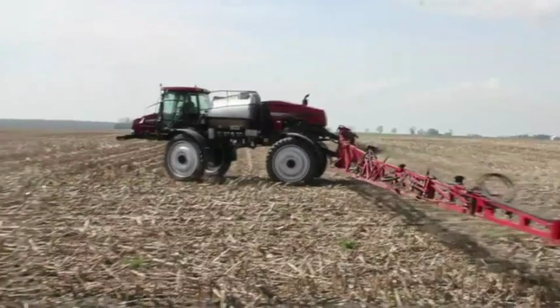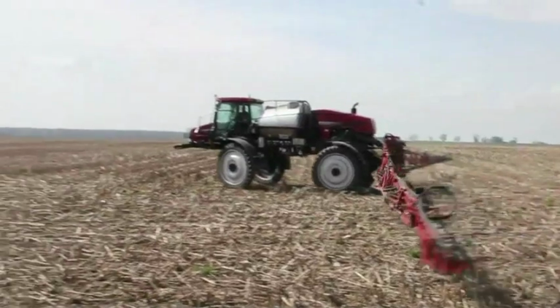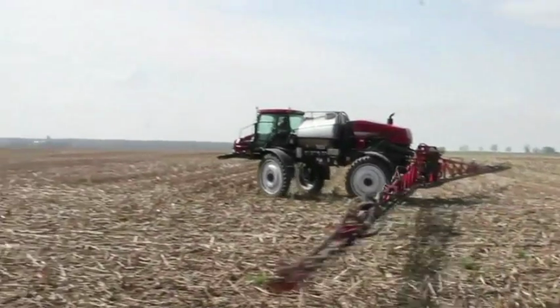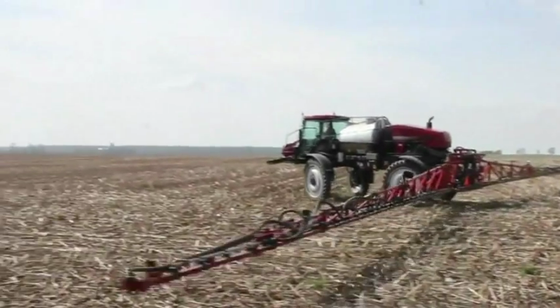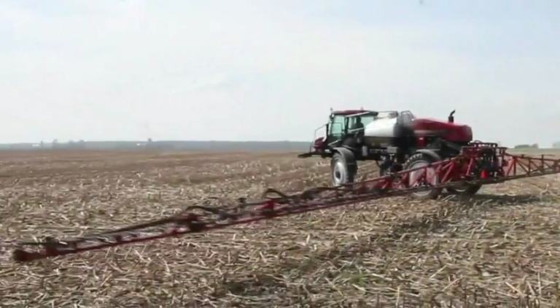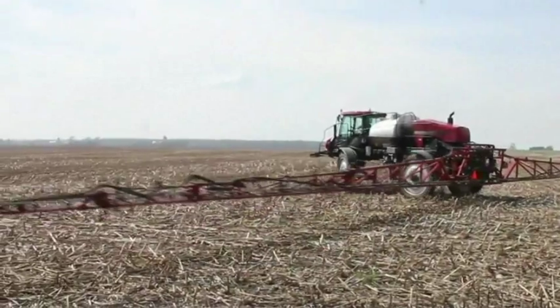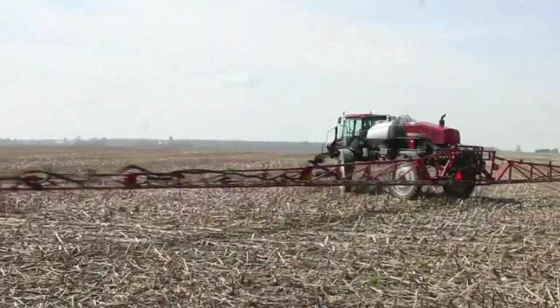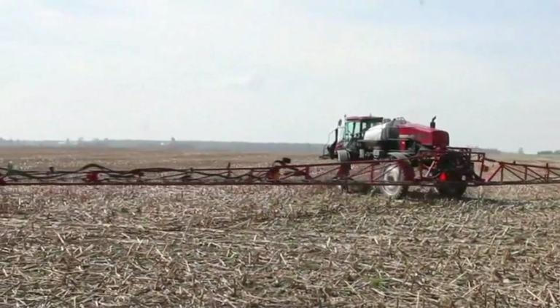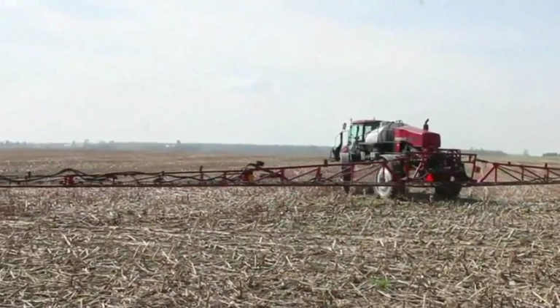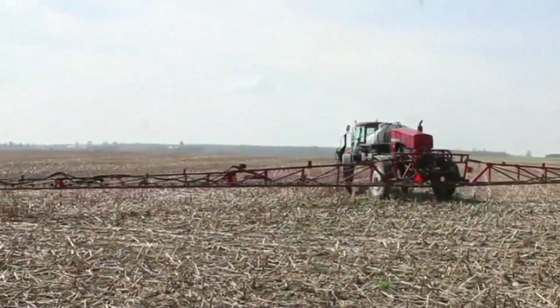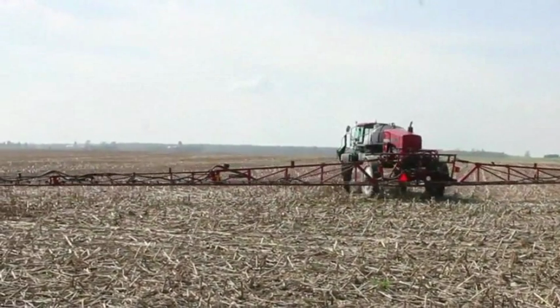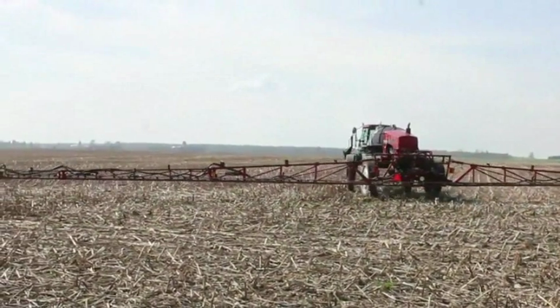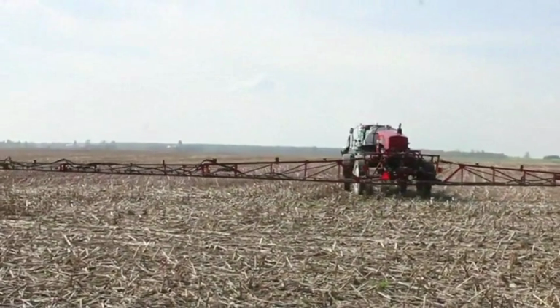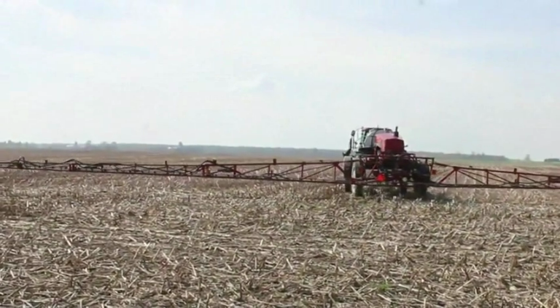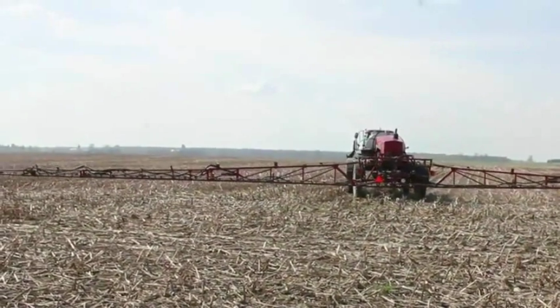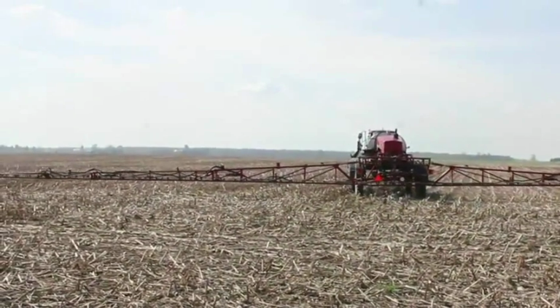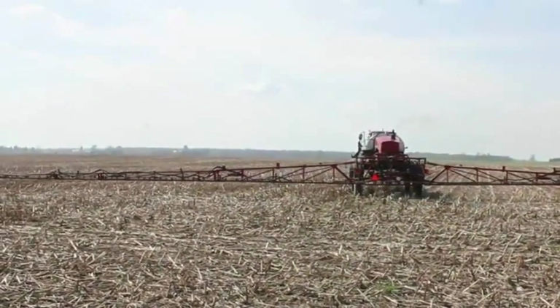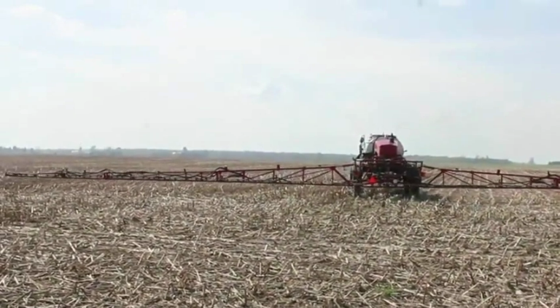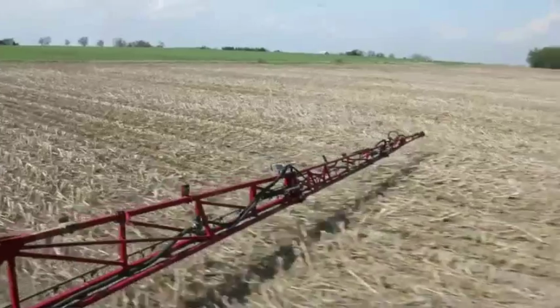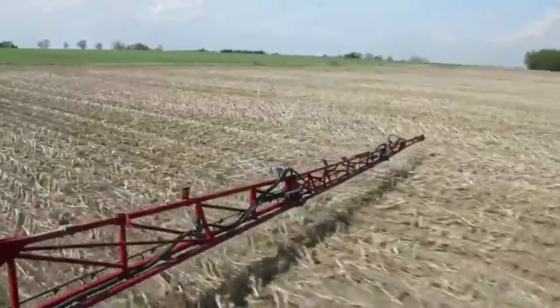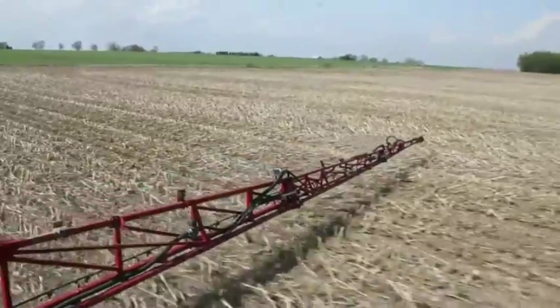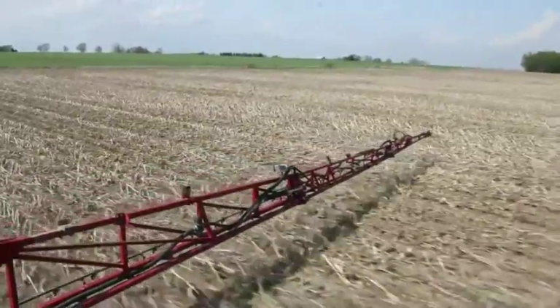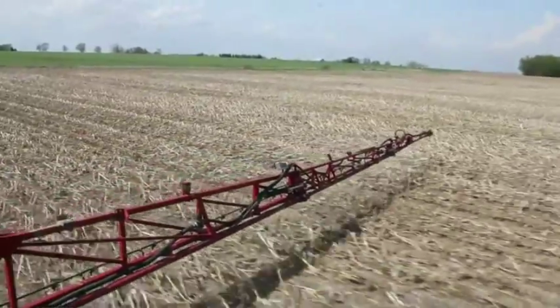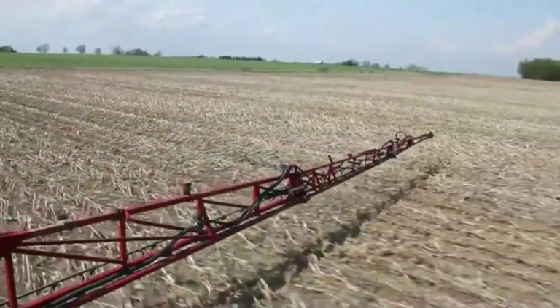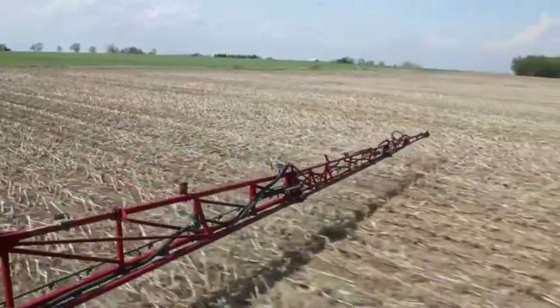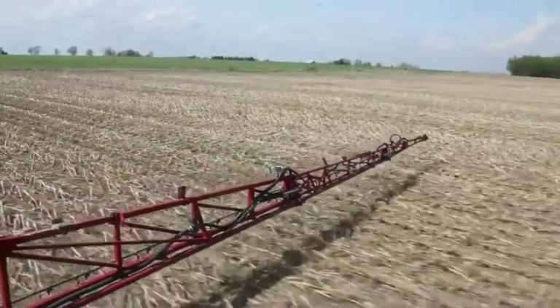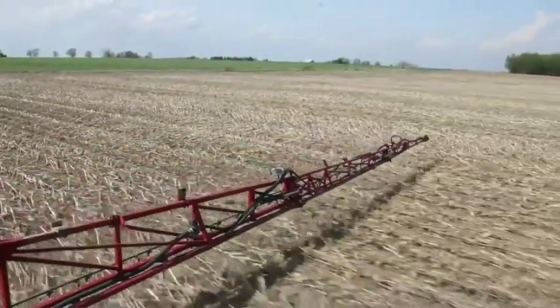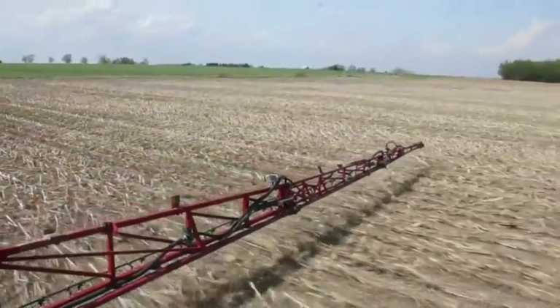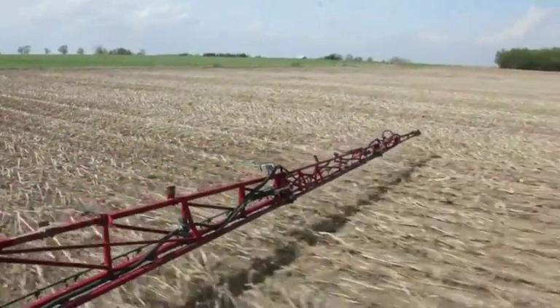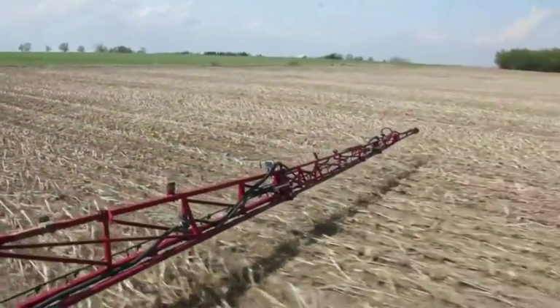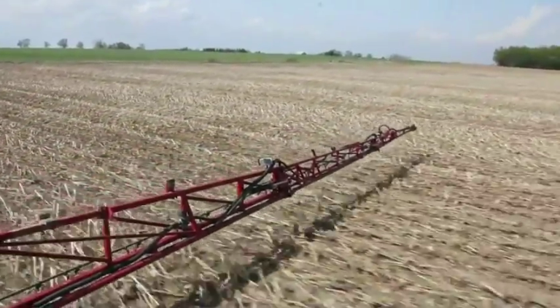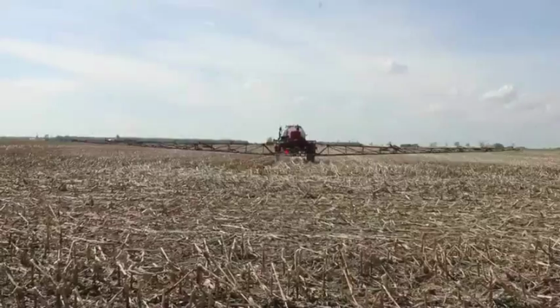It made me feel better when we got to the field two days after we sprayed it to plant, that some of those weeds were already starting to change color — they were starting to die — so the soybeans came up in an environment that was weed-free.